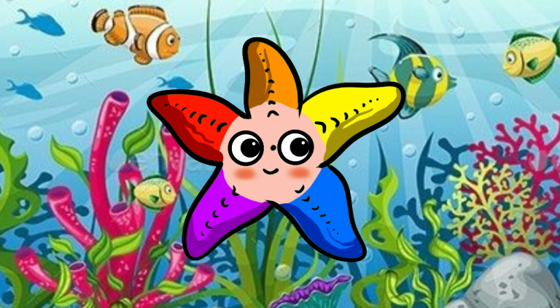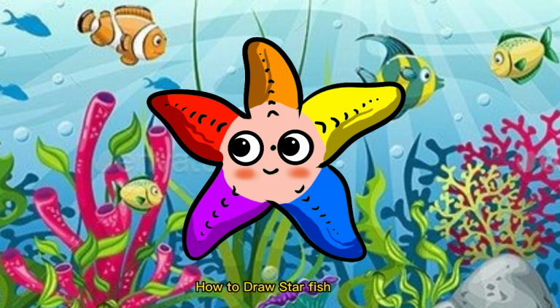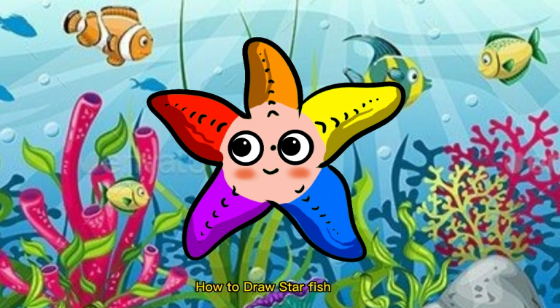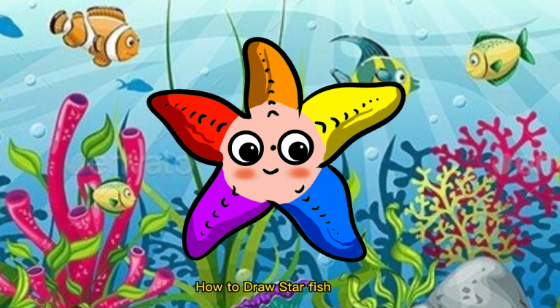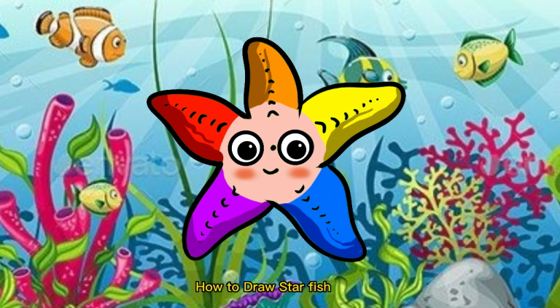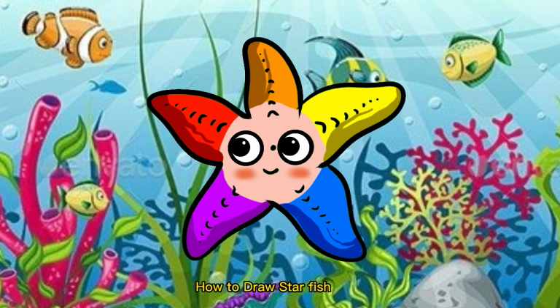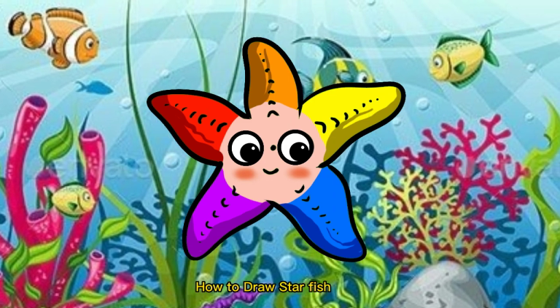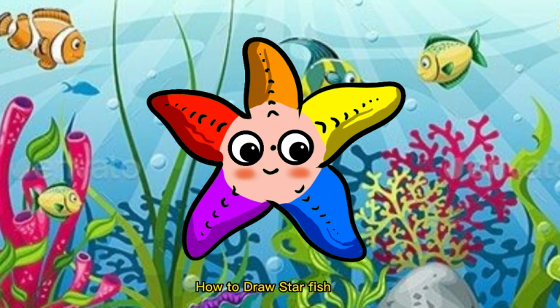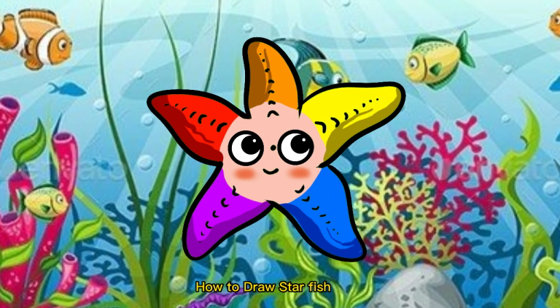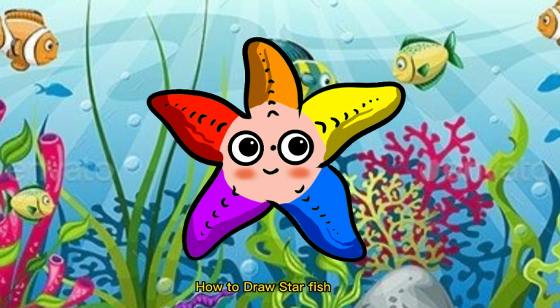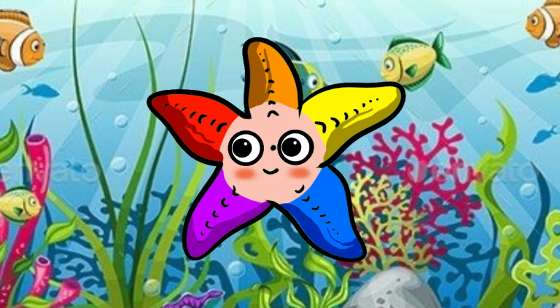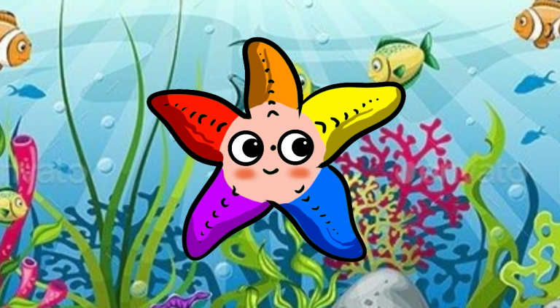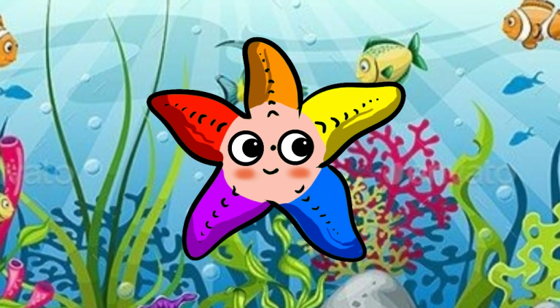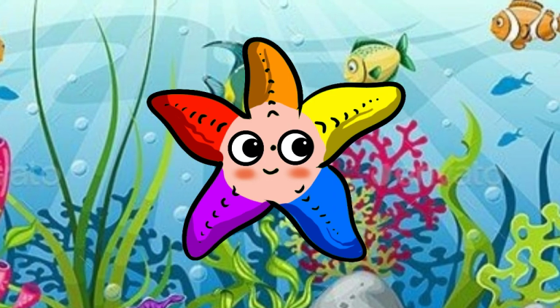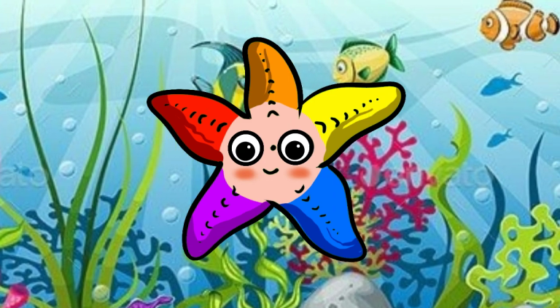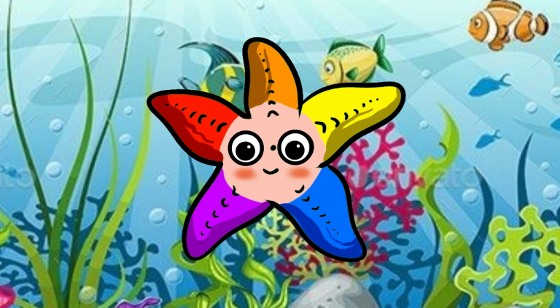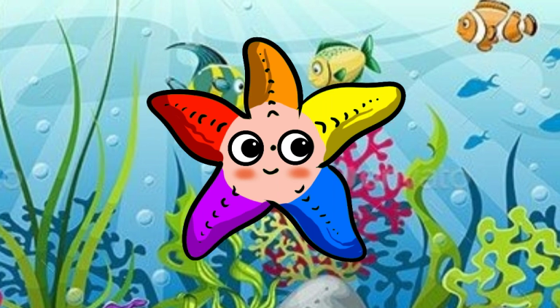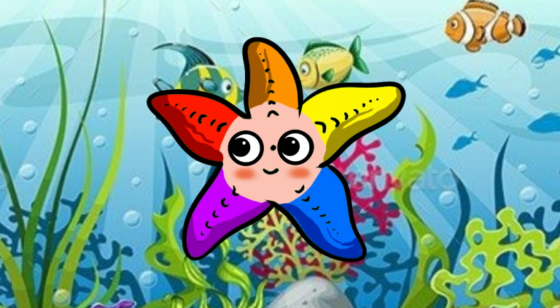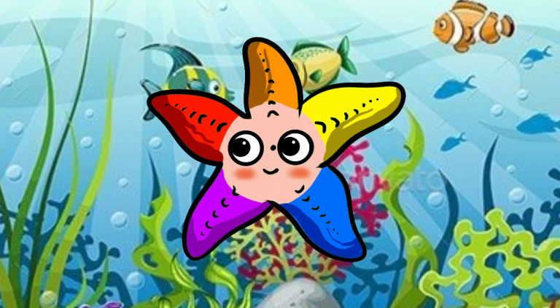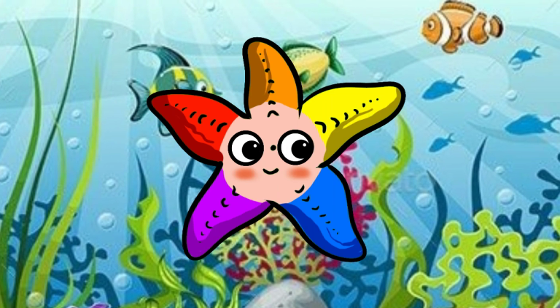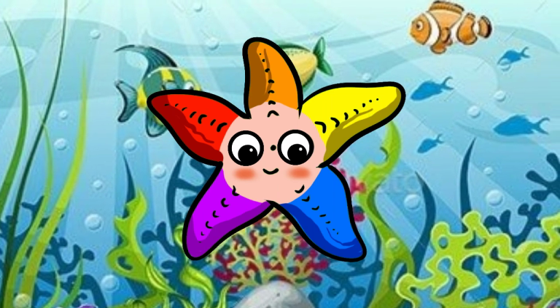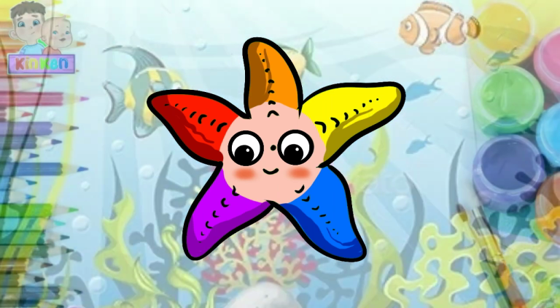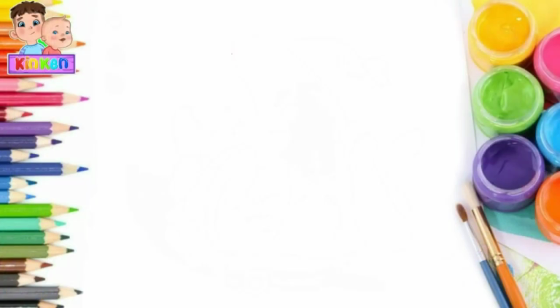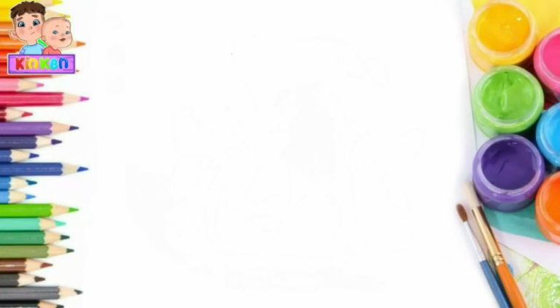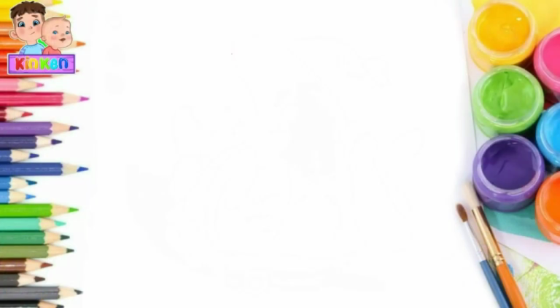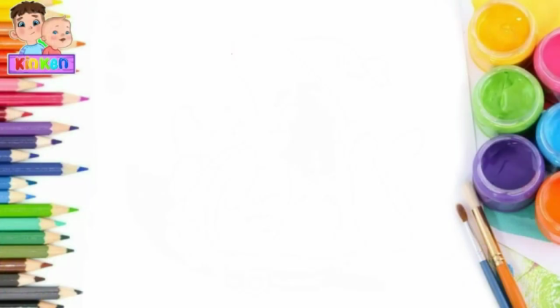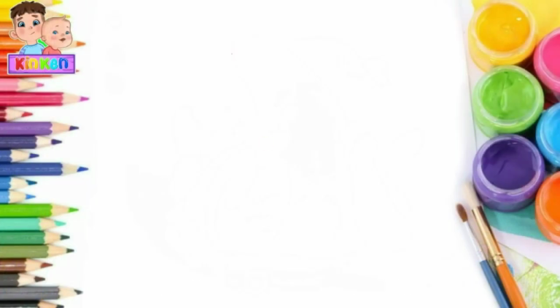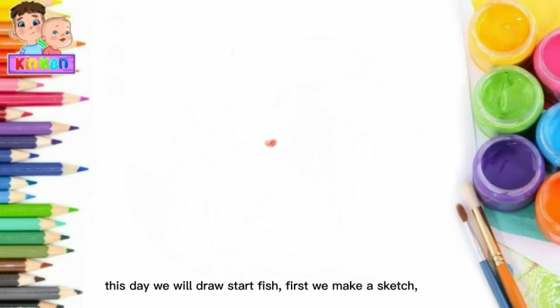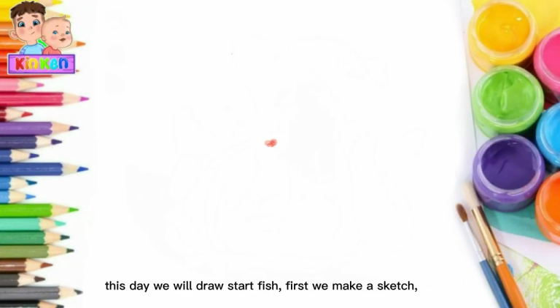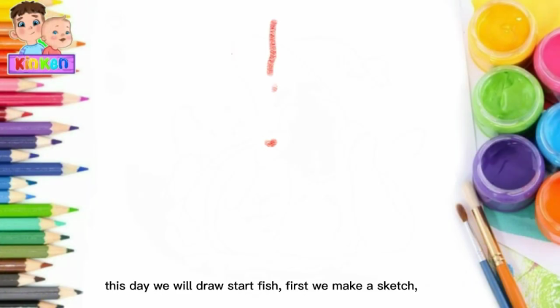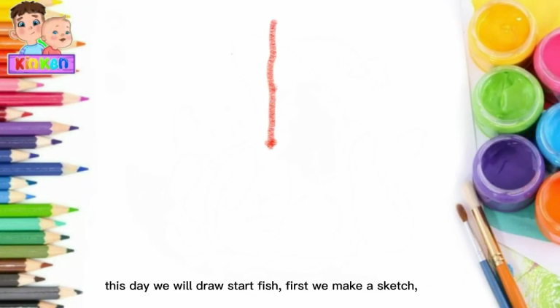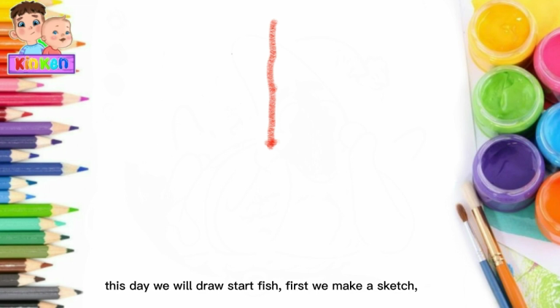How to draw starfish. This day we will draw starfish.